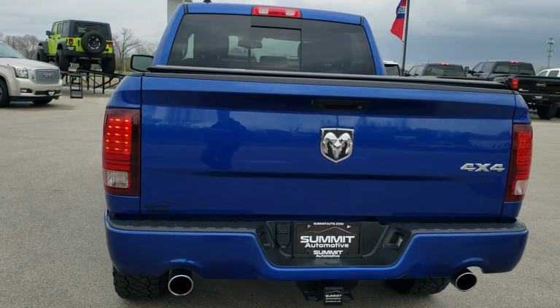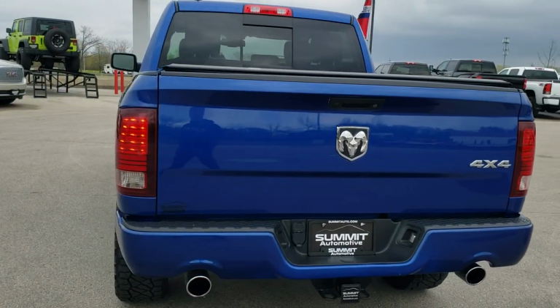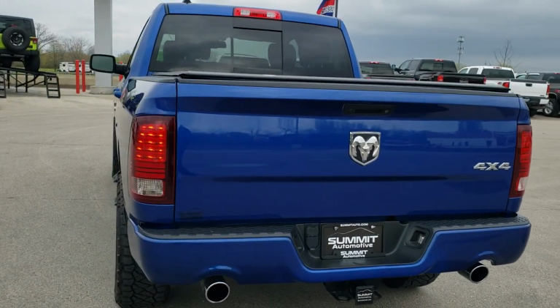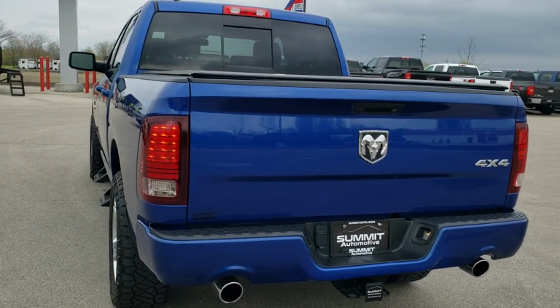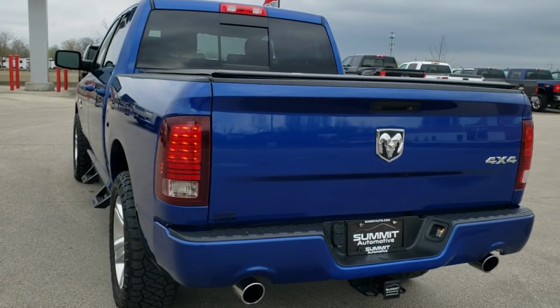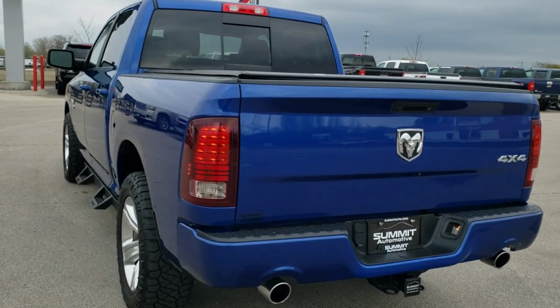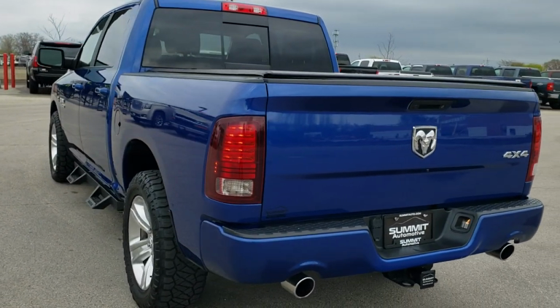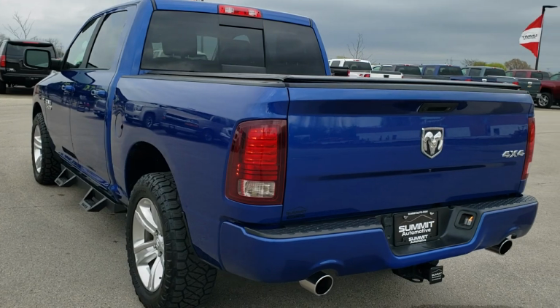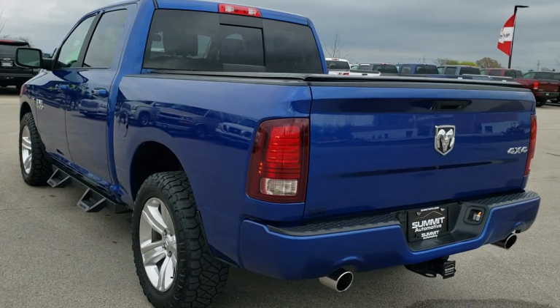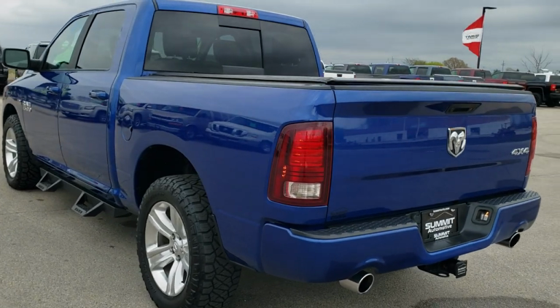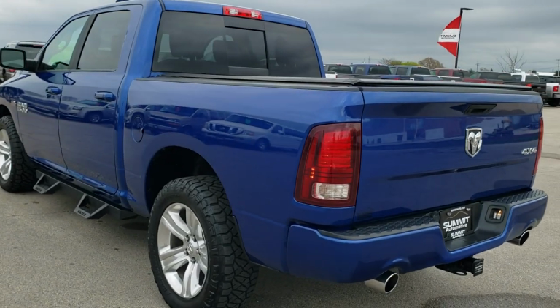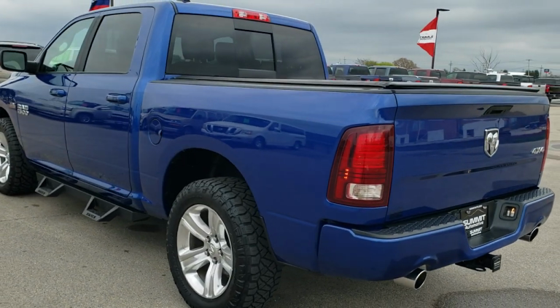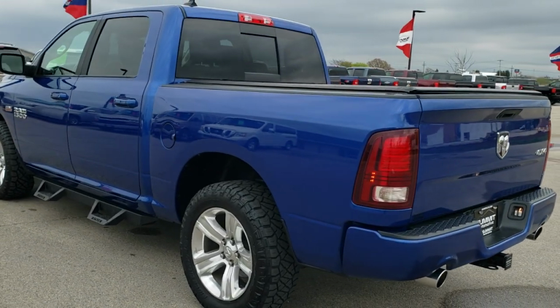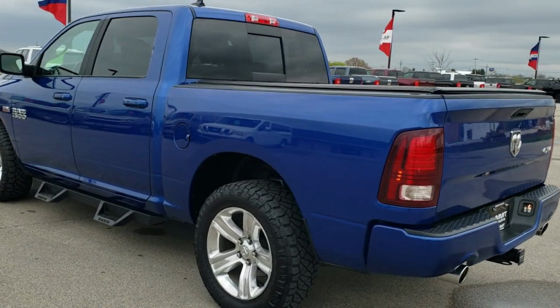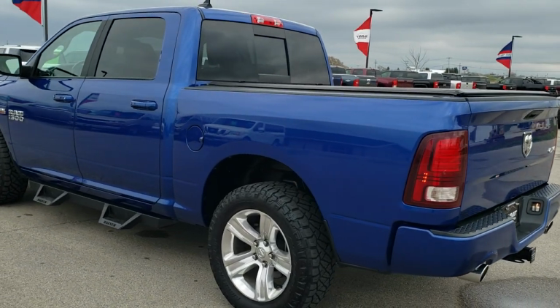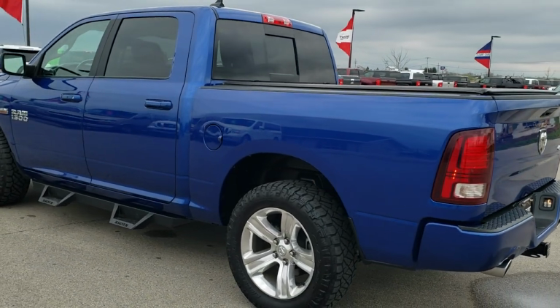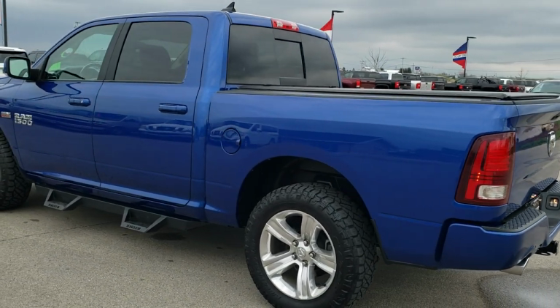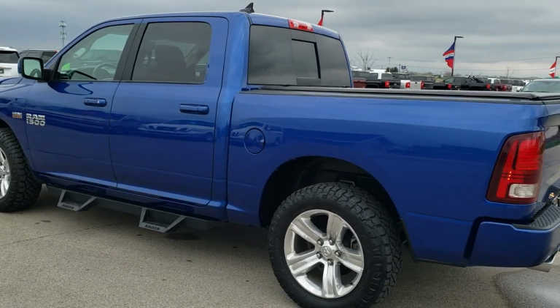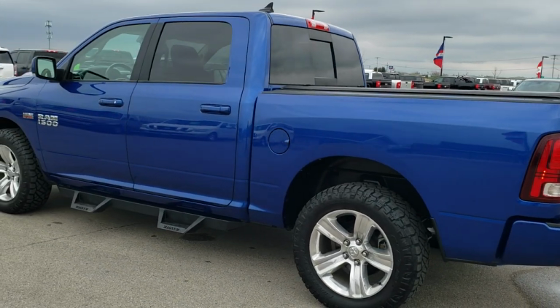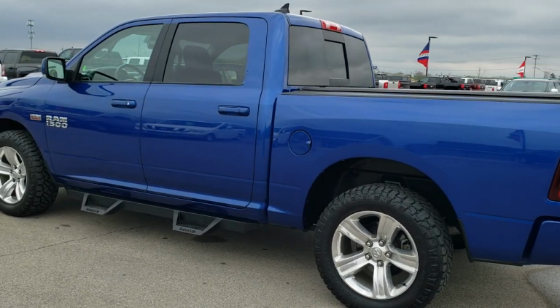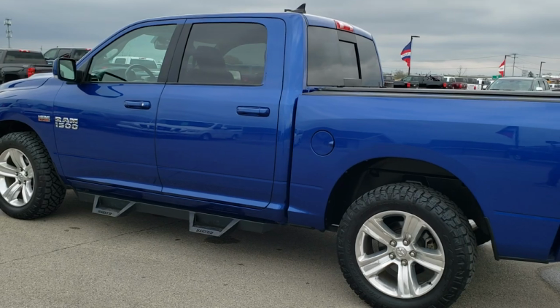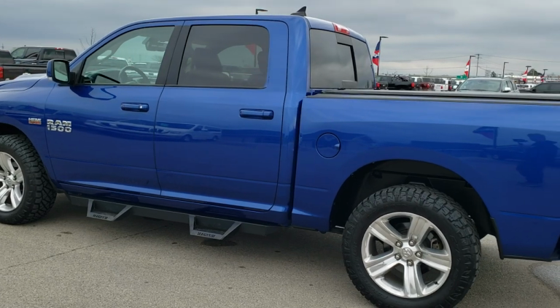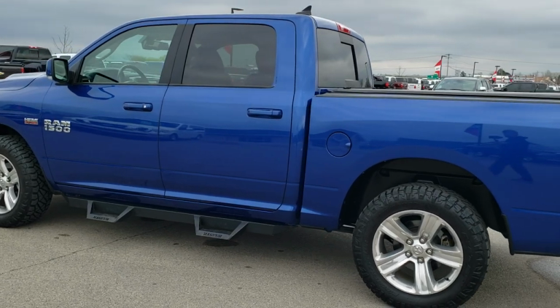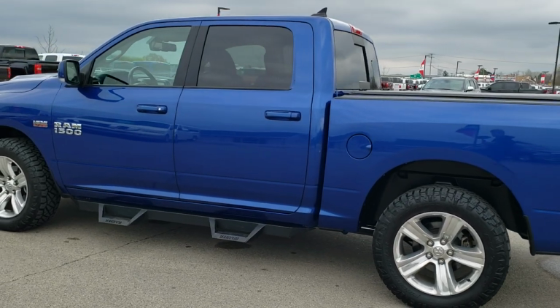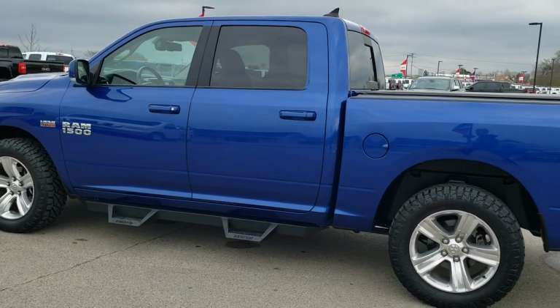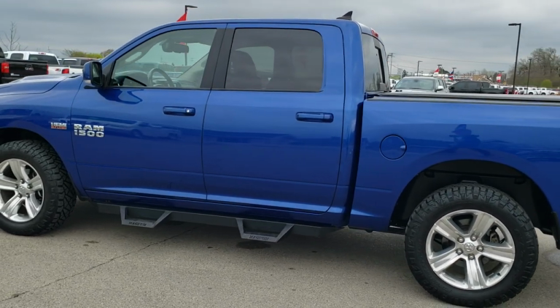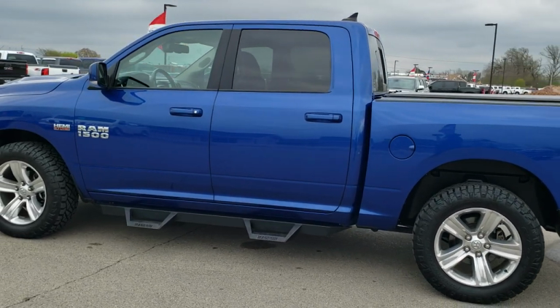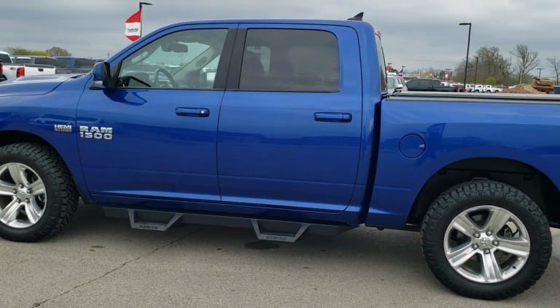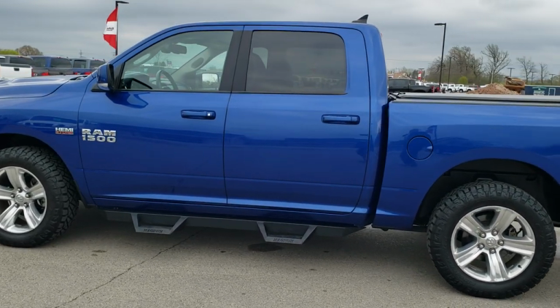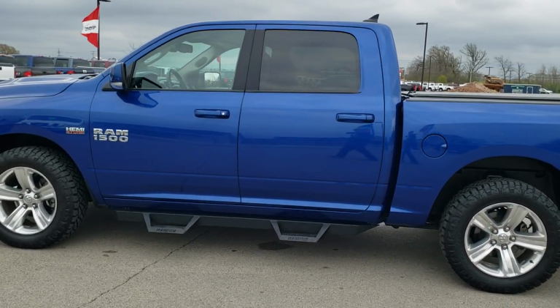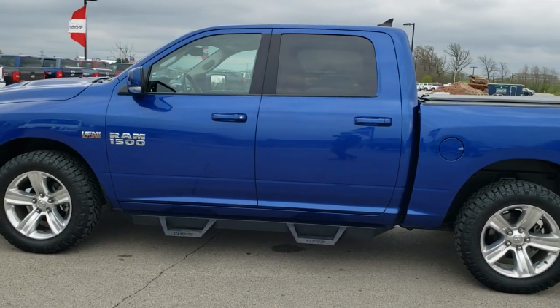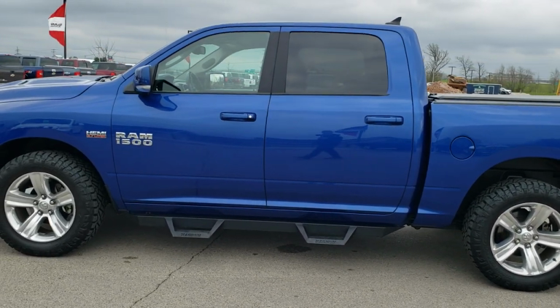We shoot all of our videos in 1080p 60 frames per second, so if you have HD capabilities on your computer, tablet, or smartphone device, turn them on right now because it is definitely the best way for you to check out the vehicle quality and condition before seeing it in person.